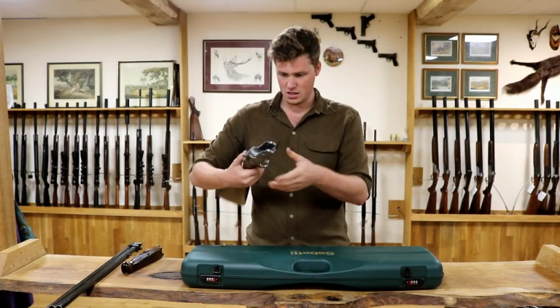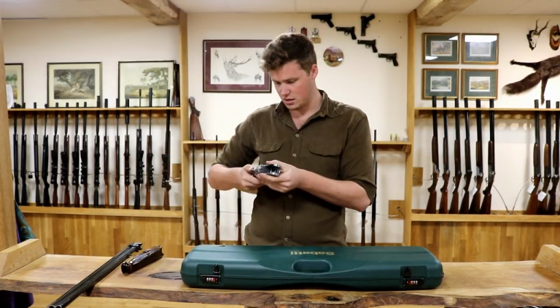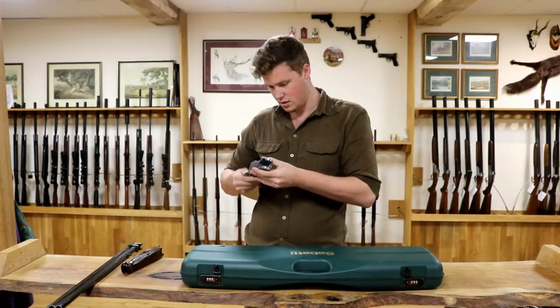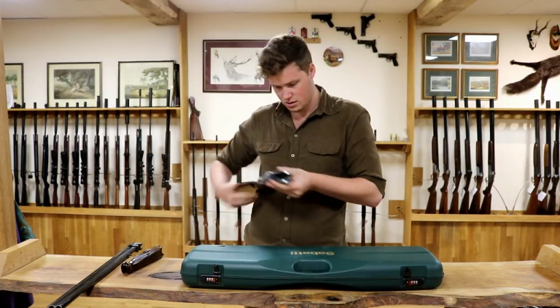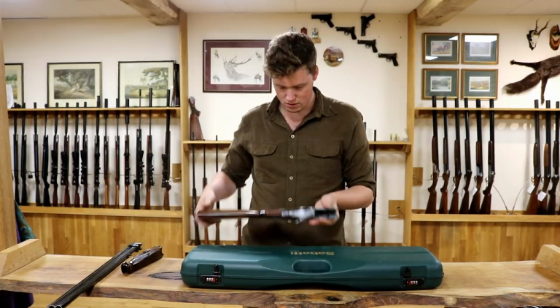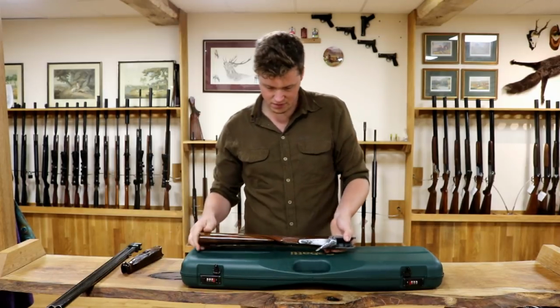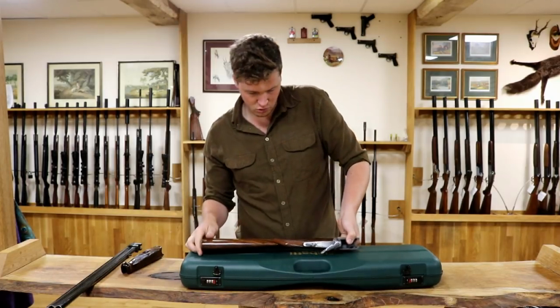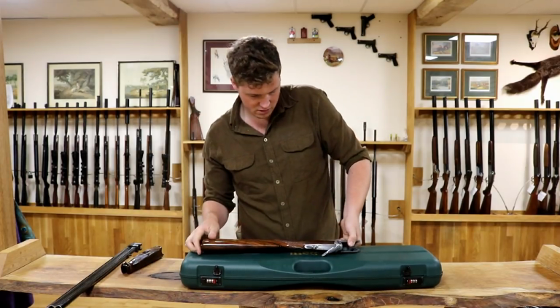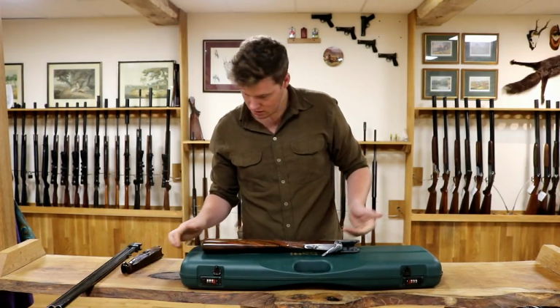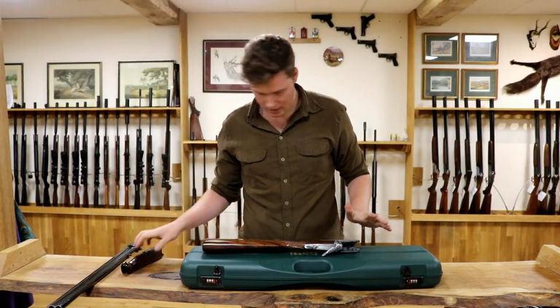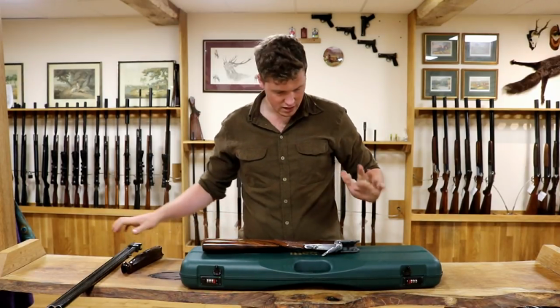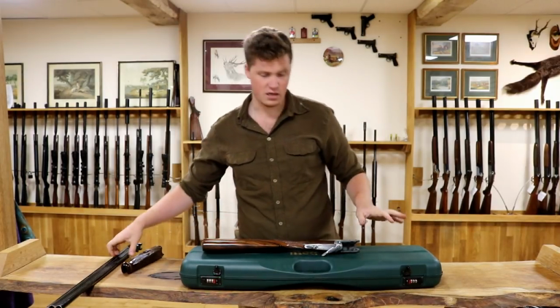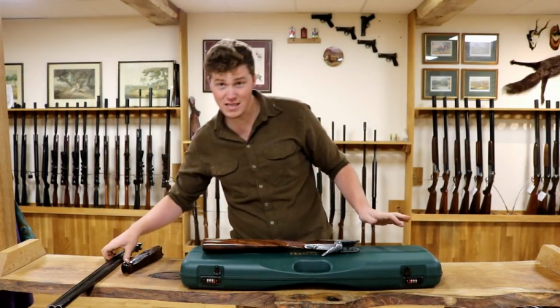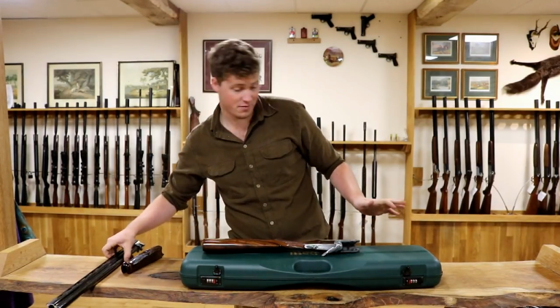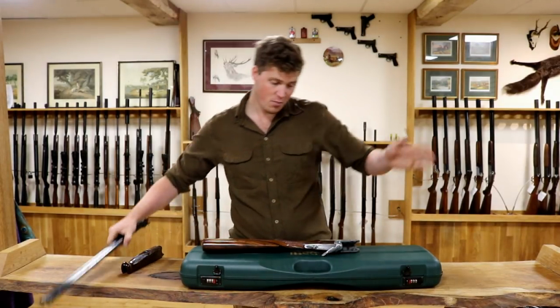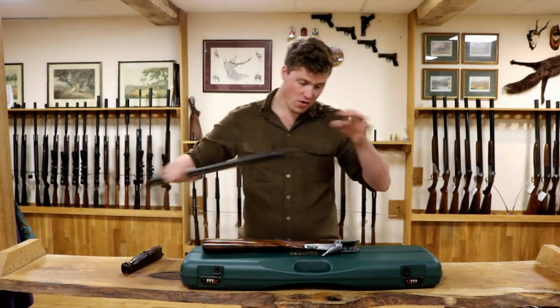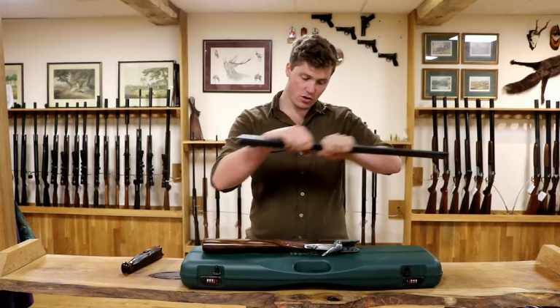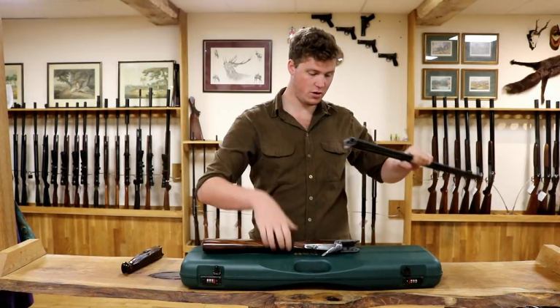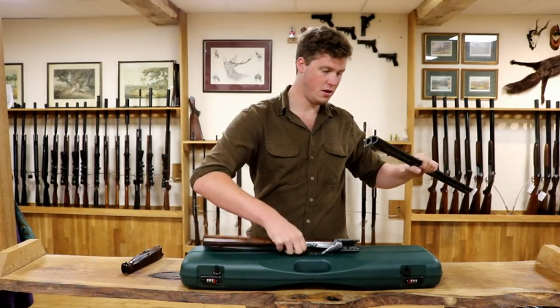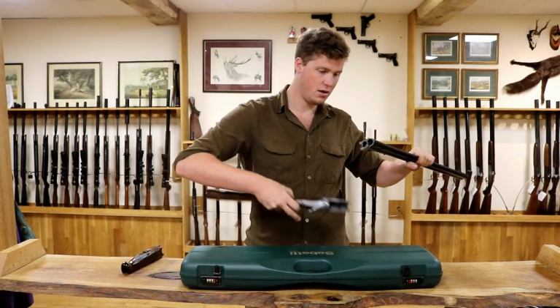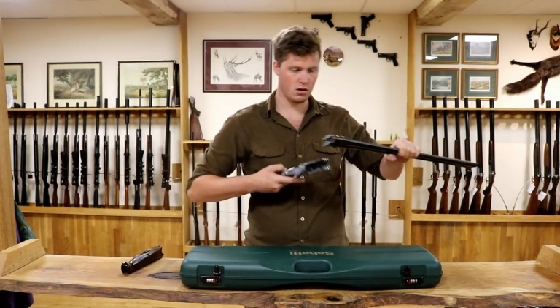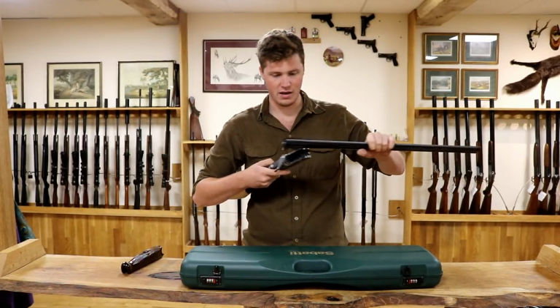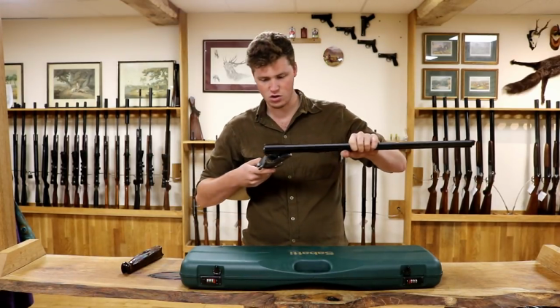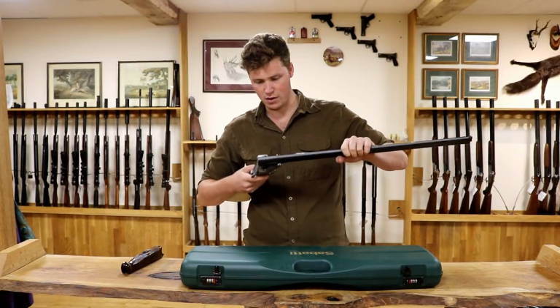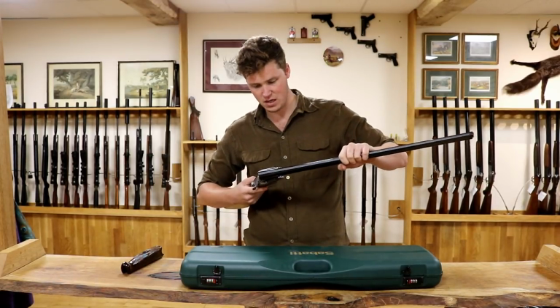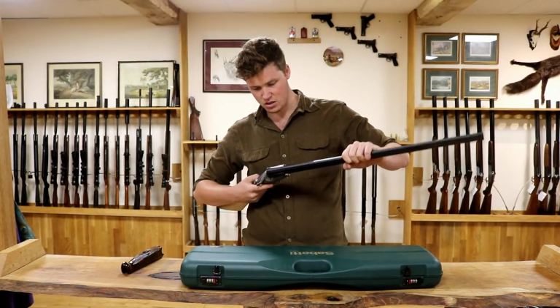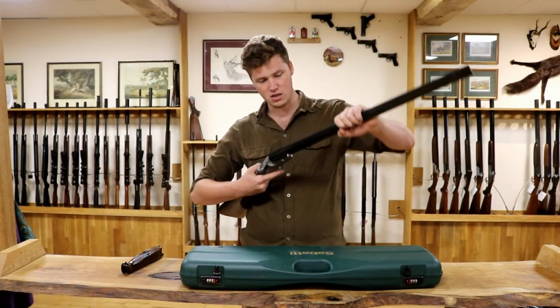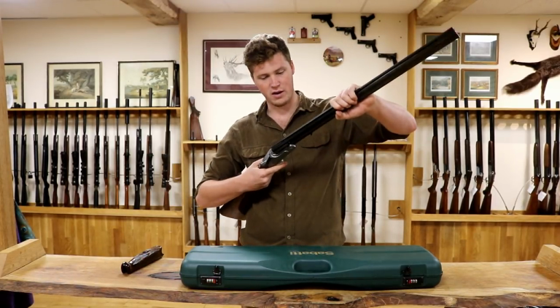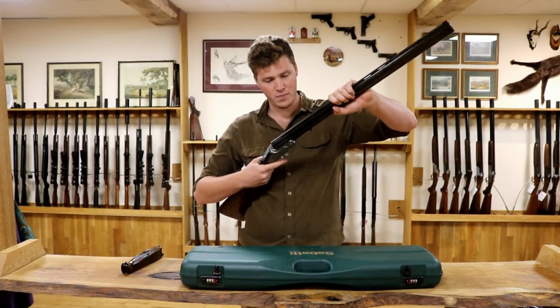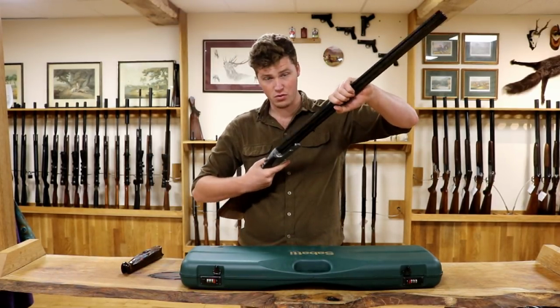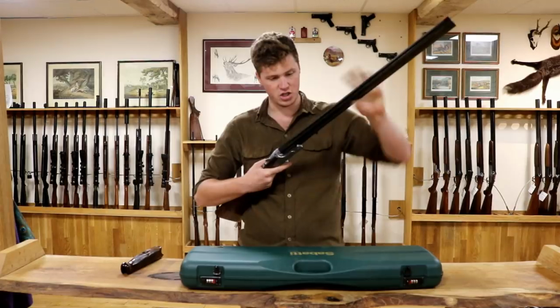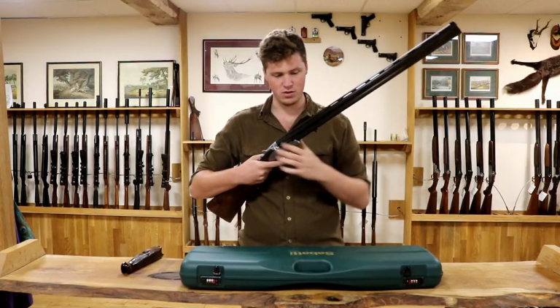It's a nice, fairly modest, sleek, inexpensive but very, very good looking side plate shotgun. This one is in 20 bore and comes with 3 inch chambers.